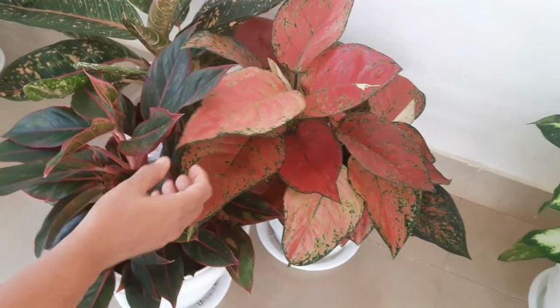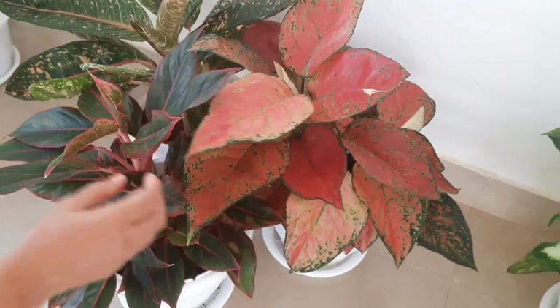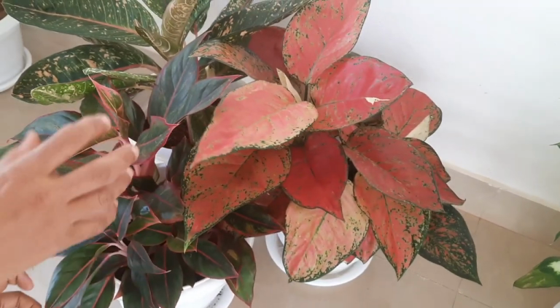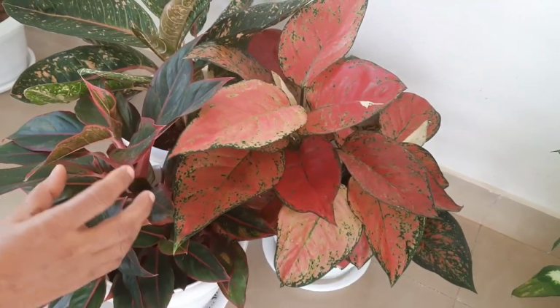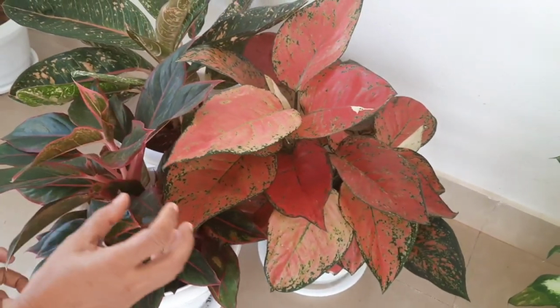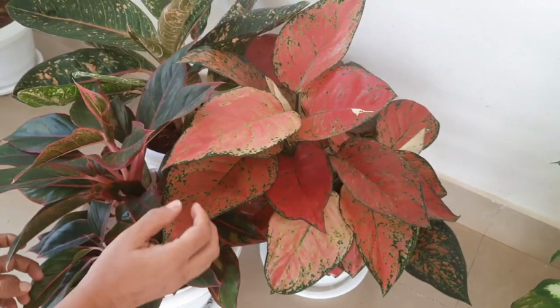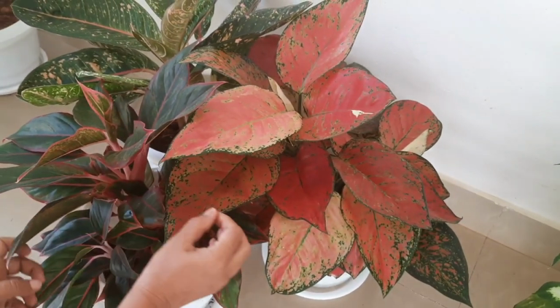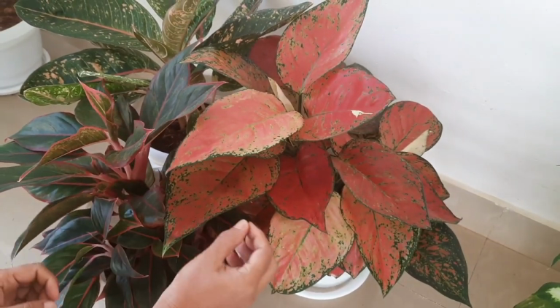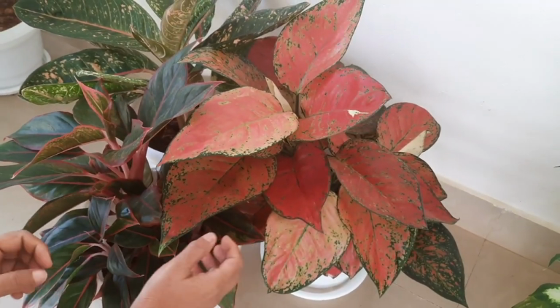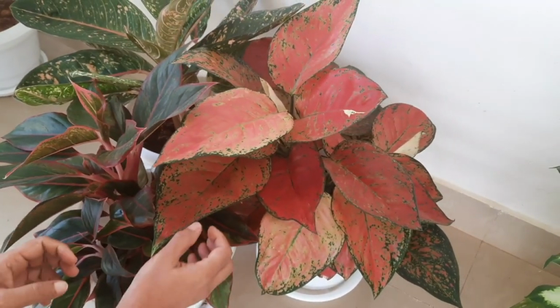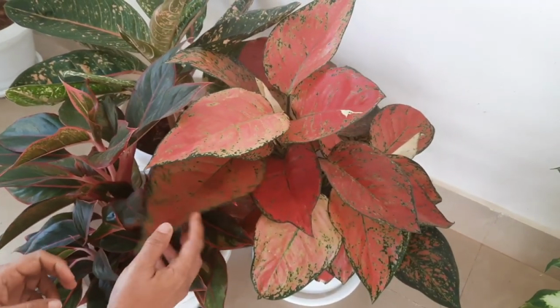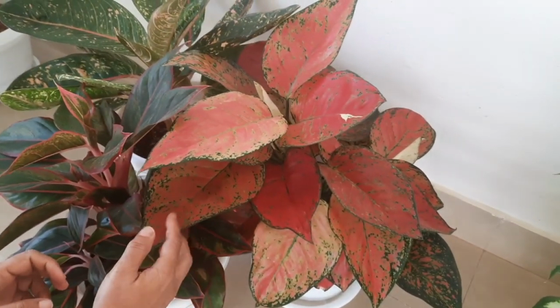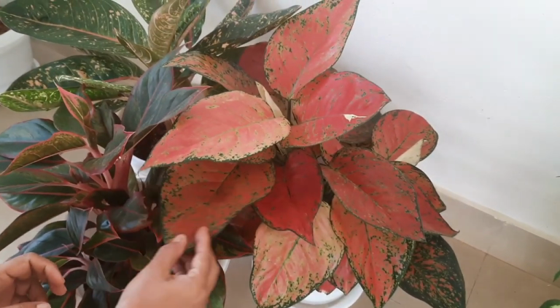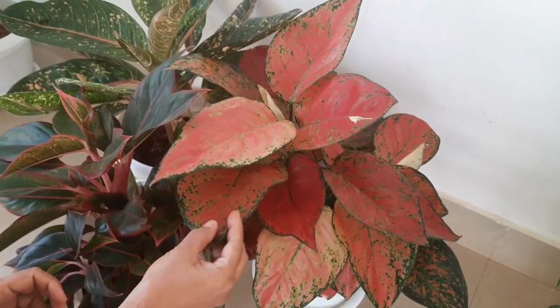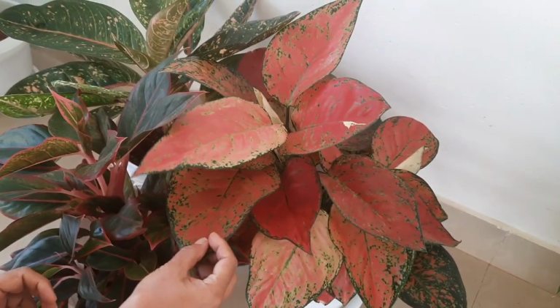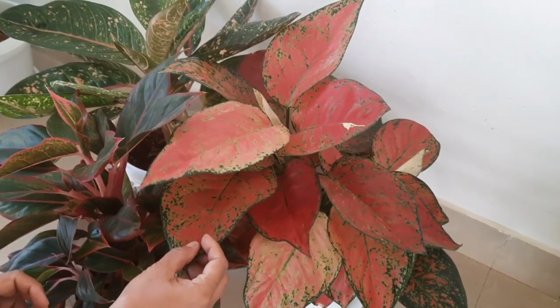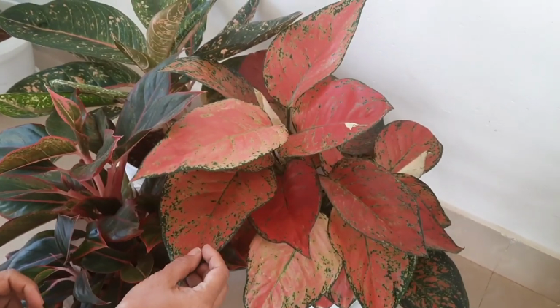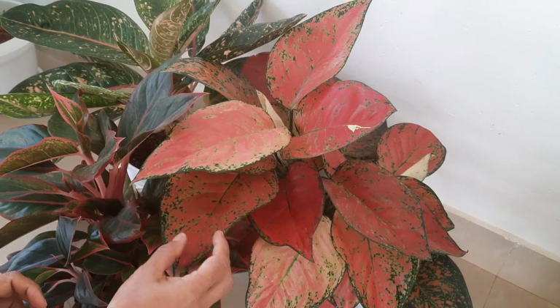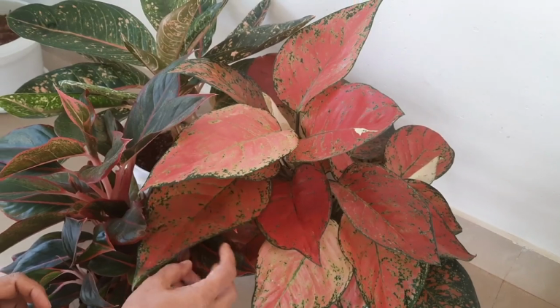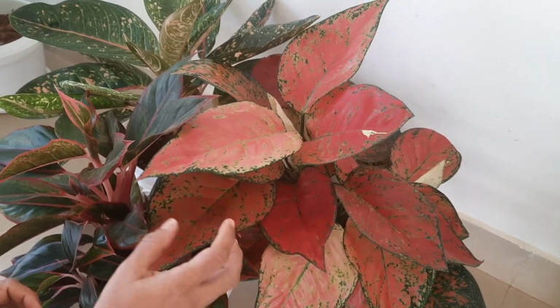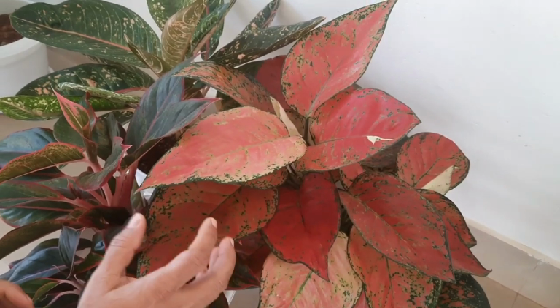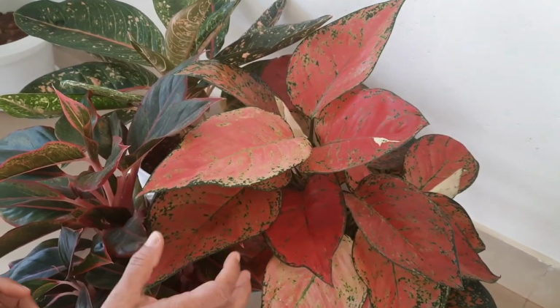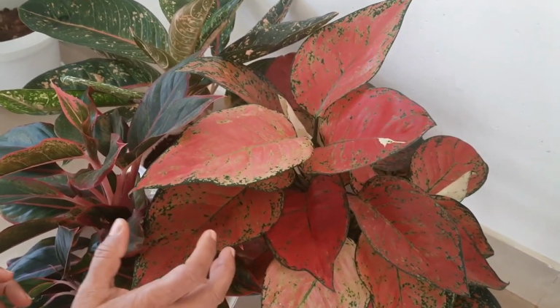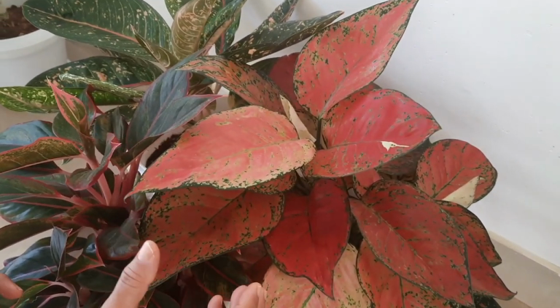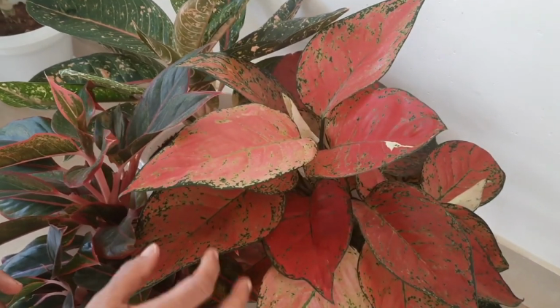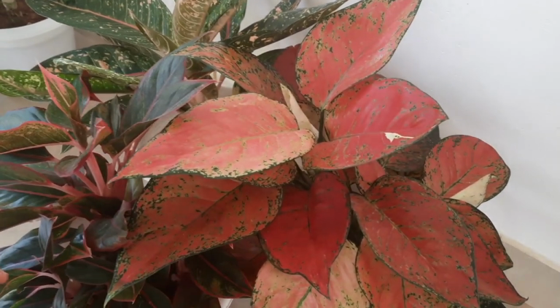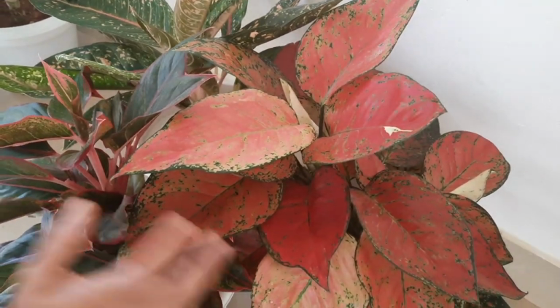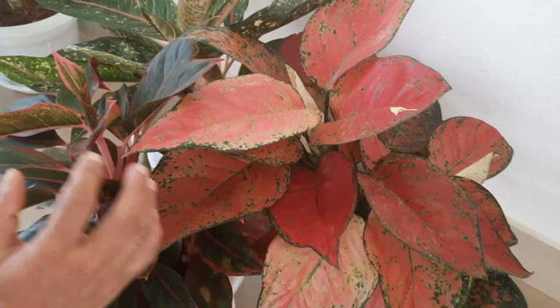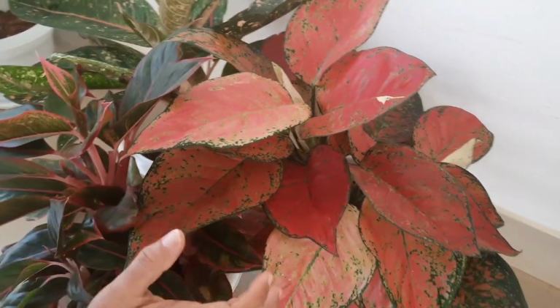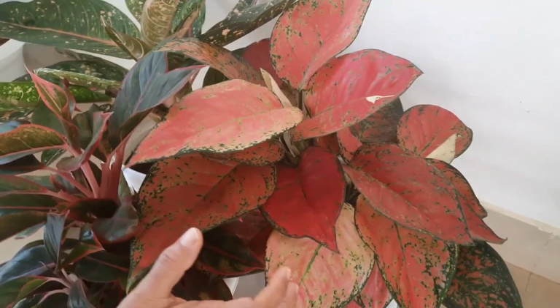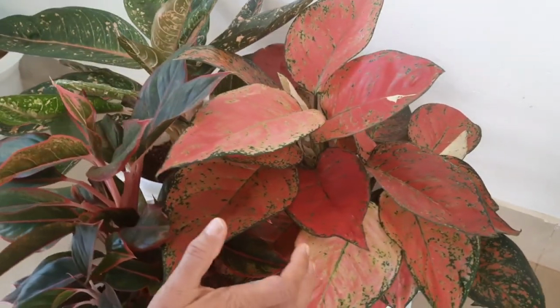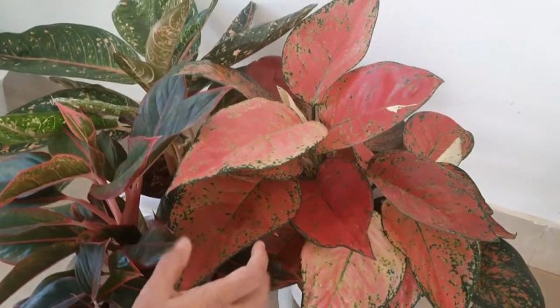We need to look at the one as well. We need to look at the three eyelashes. We need to look at the other eyelashes.